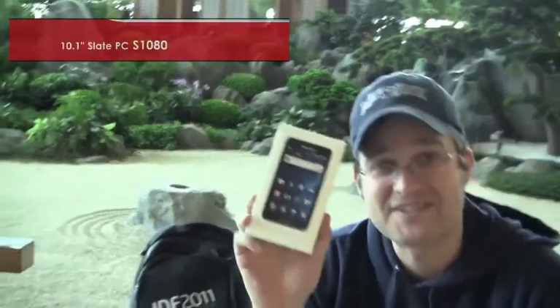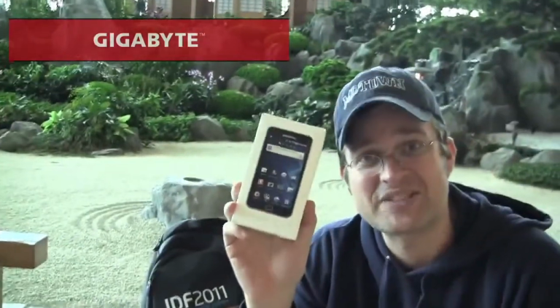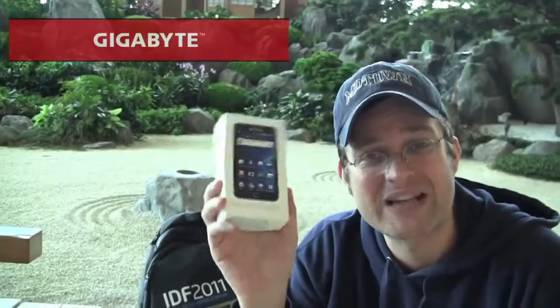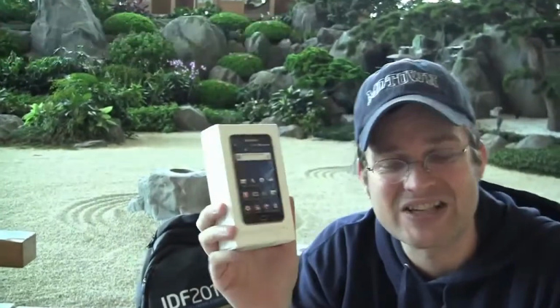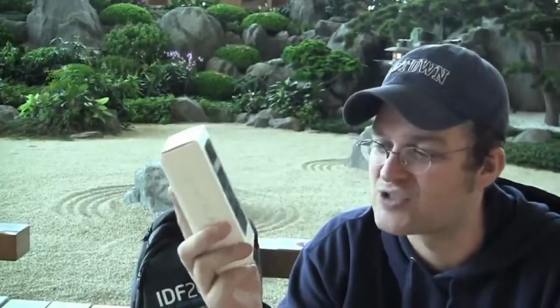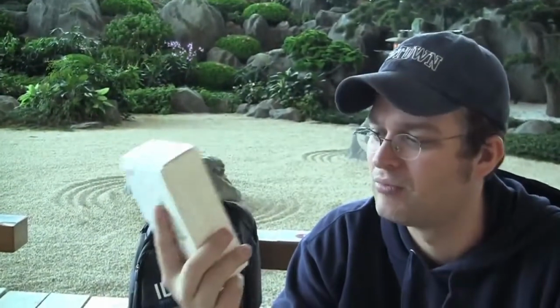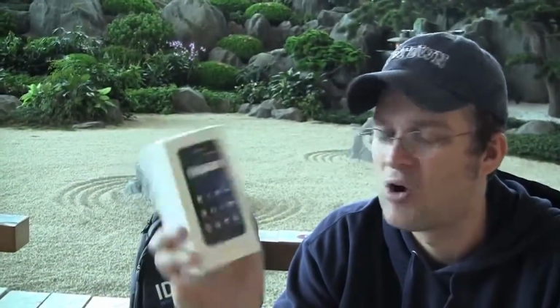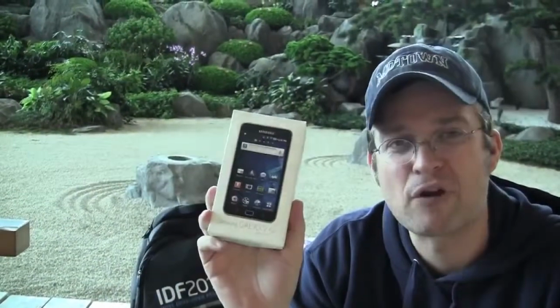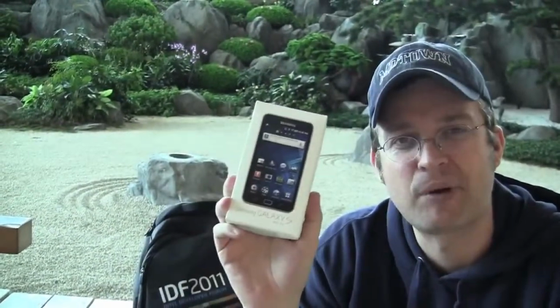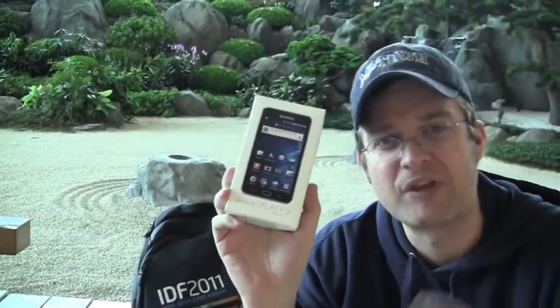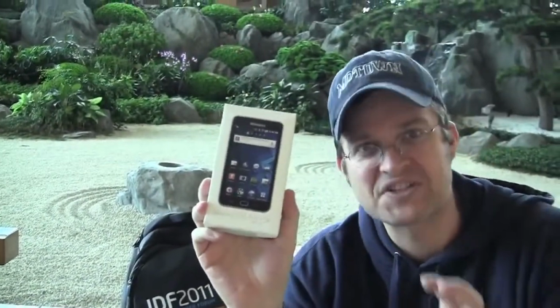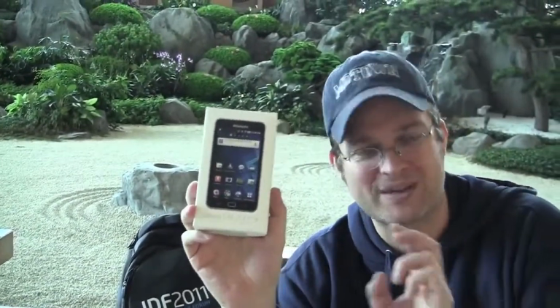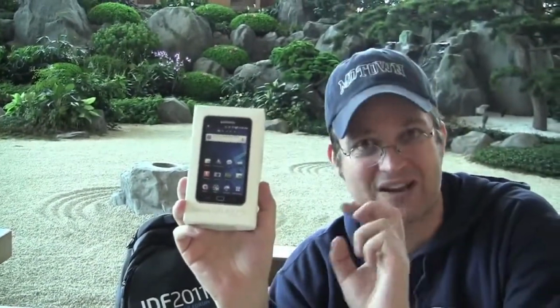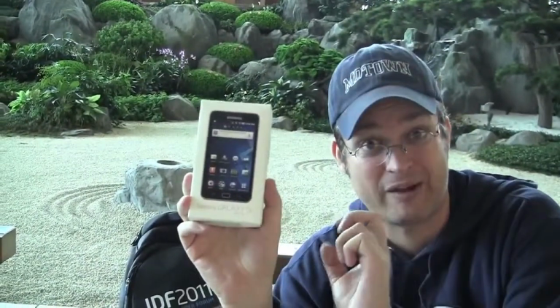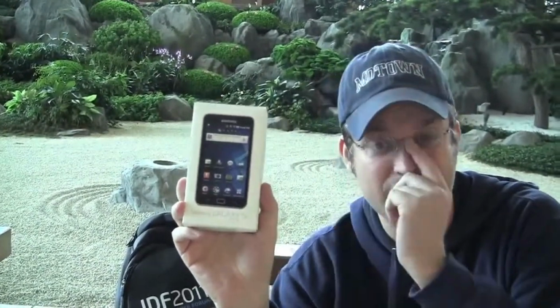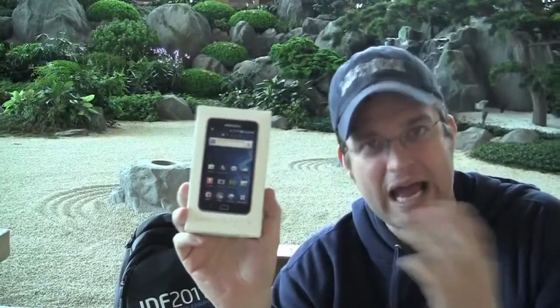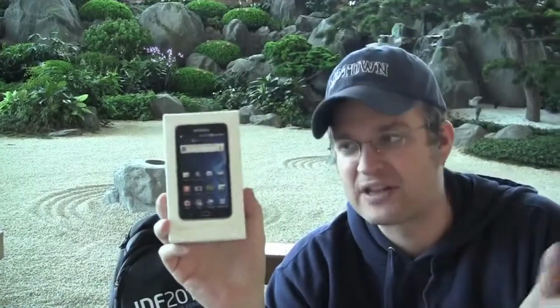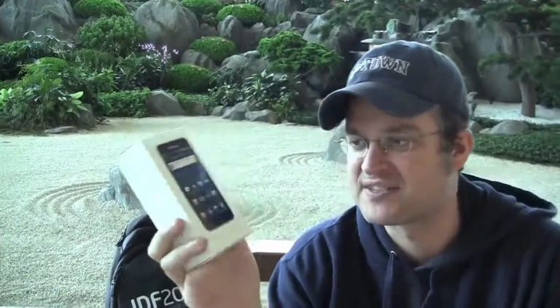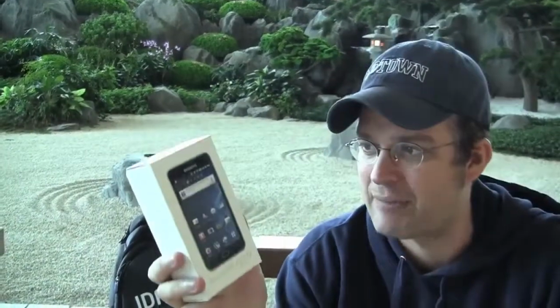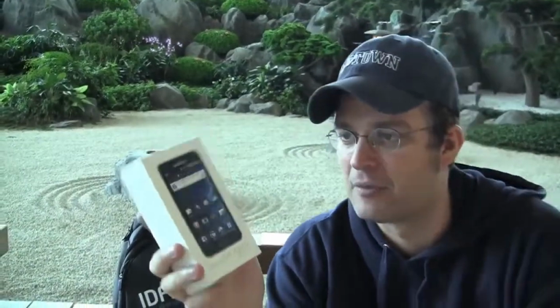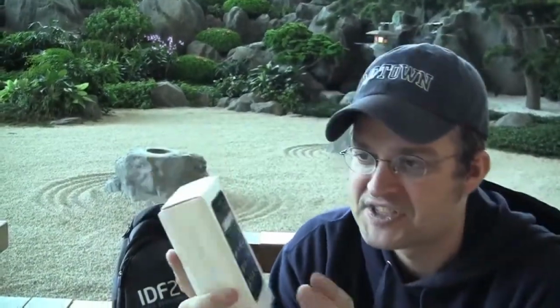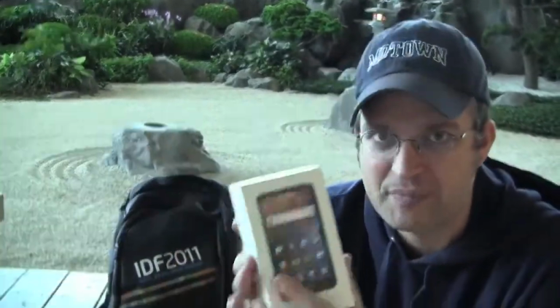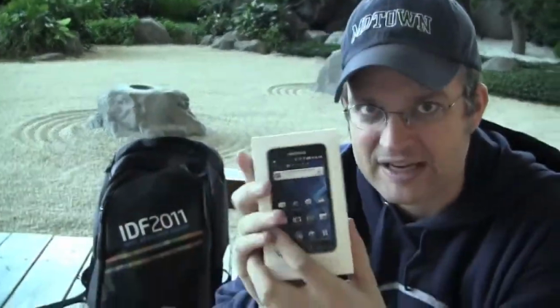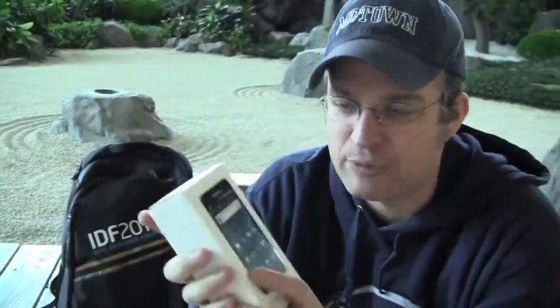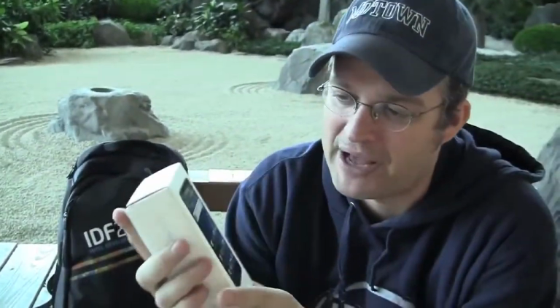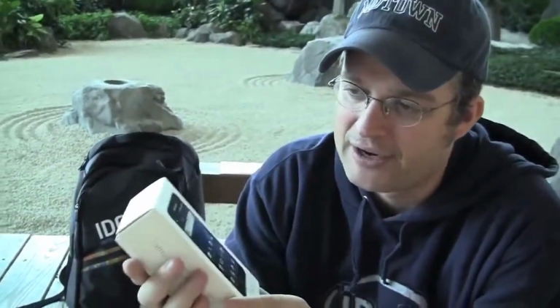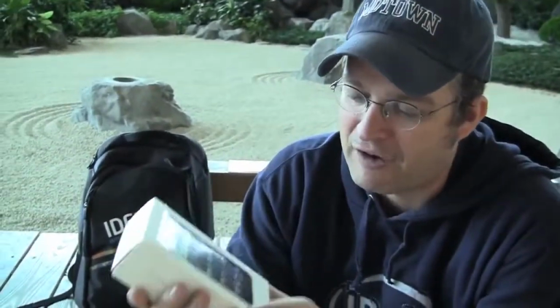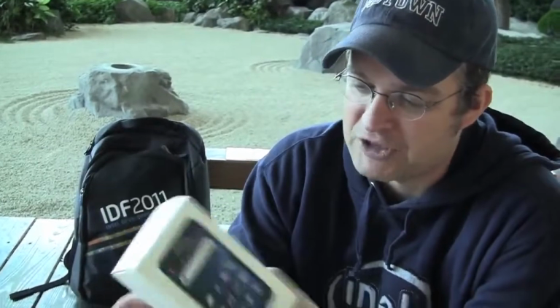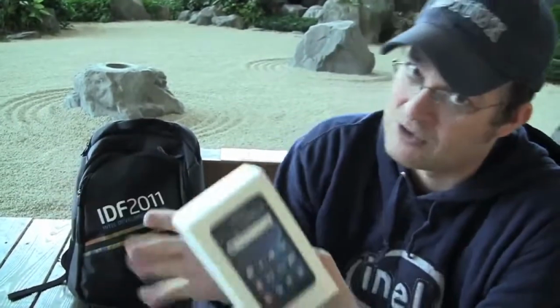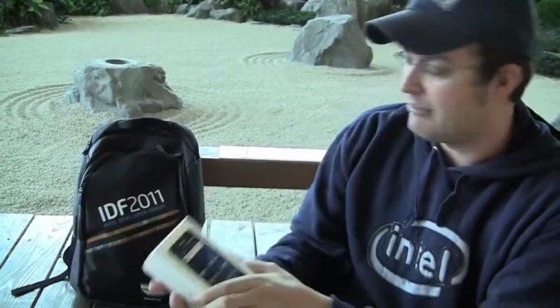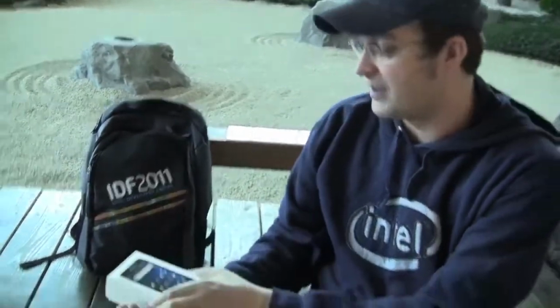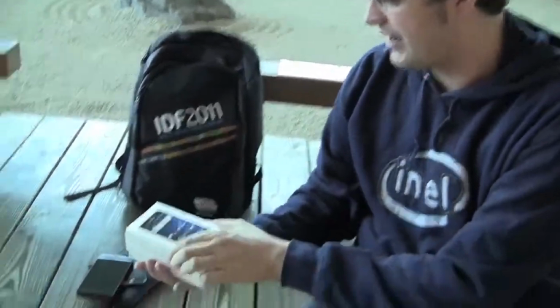That's the new Samsung Galaxy S Wi-Fi 5.0 — in the US it's called Samsung Galaxy Player 5, and I think it's the same name in Europe. So this is basically an iPod competitor, a 5-inch one. Let's do our unboxing over here.